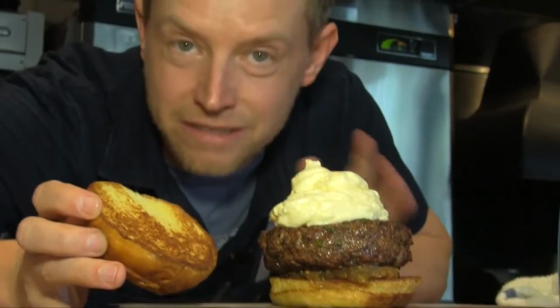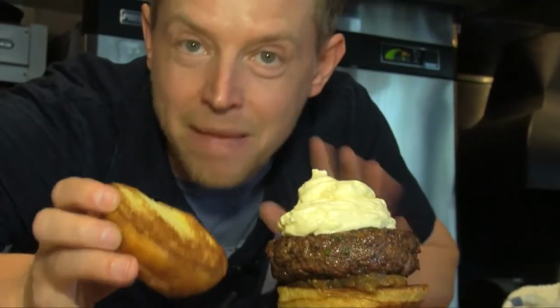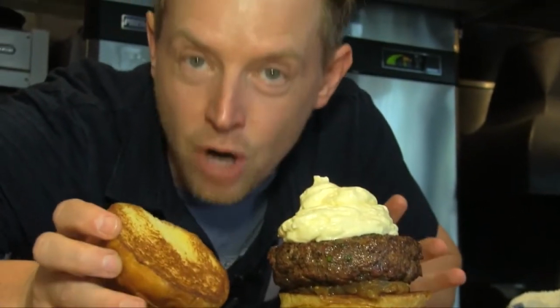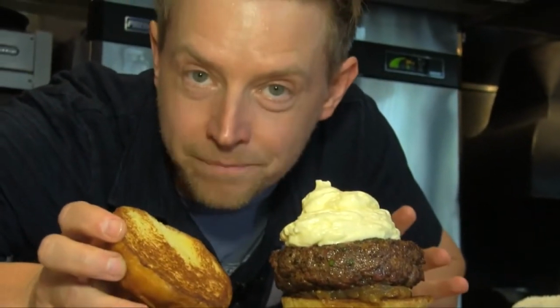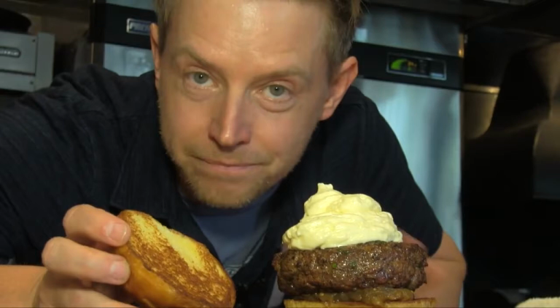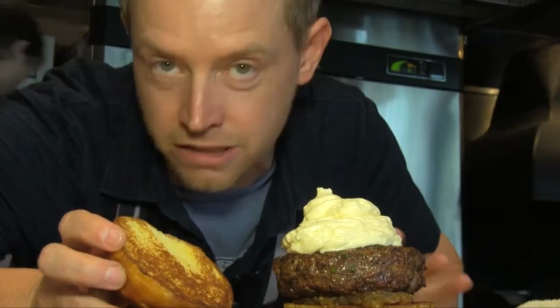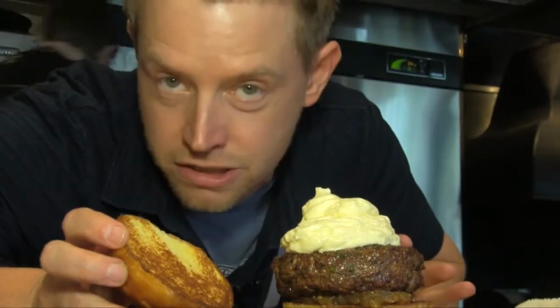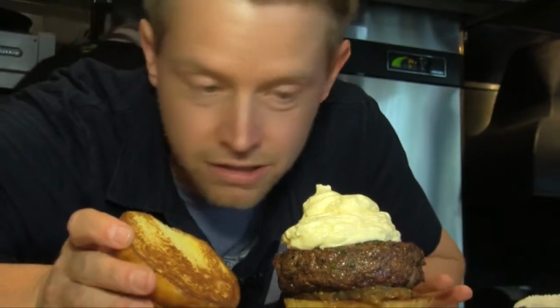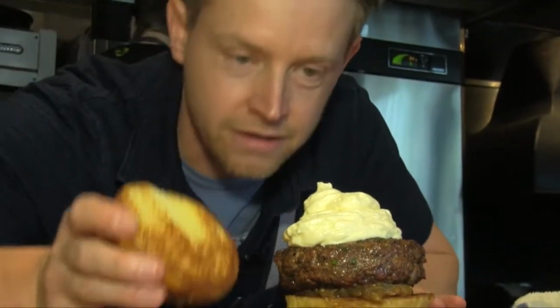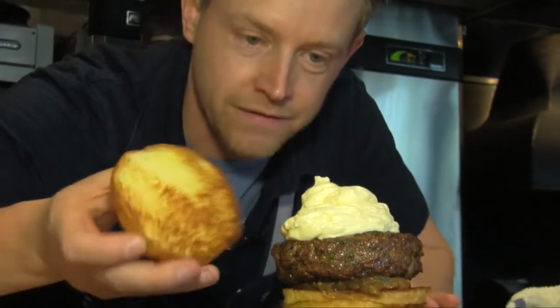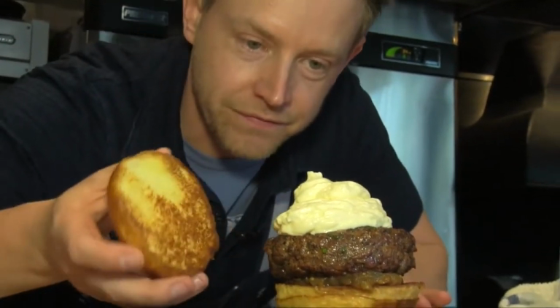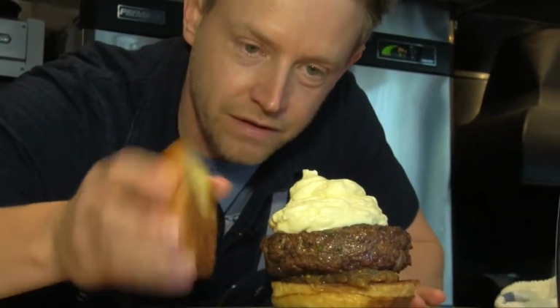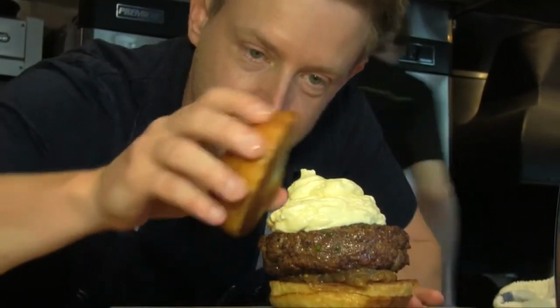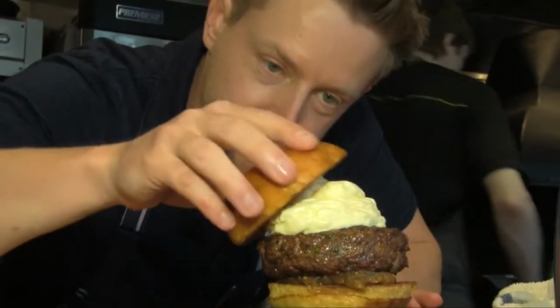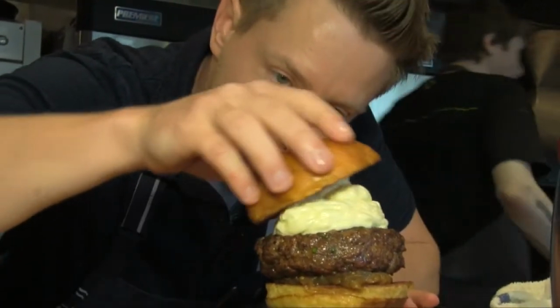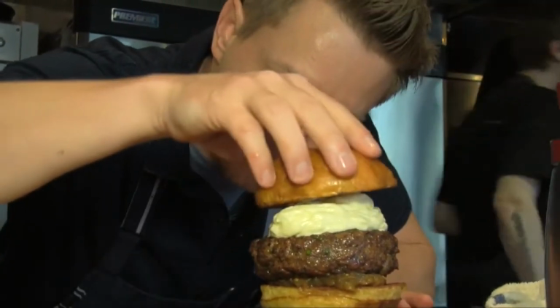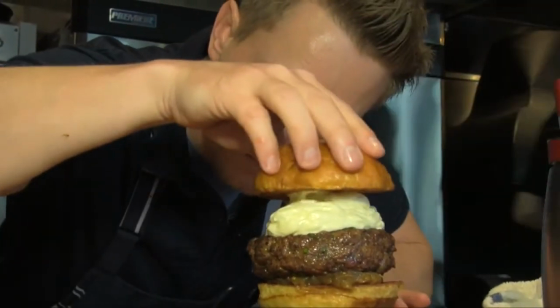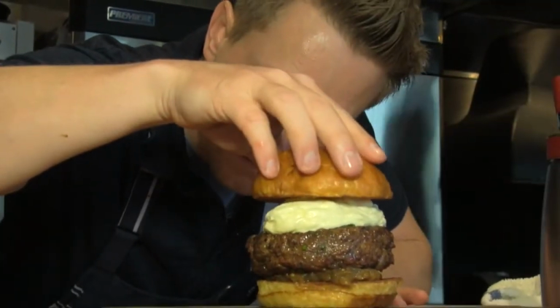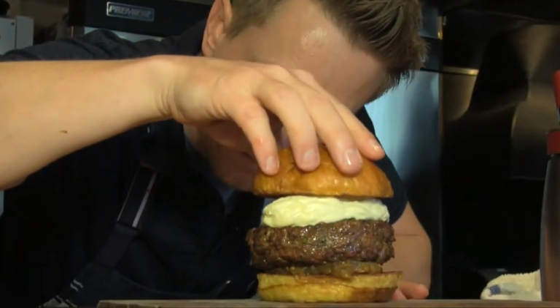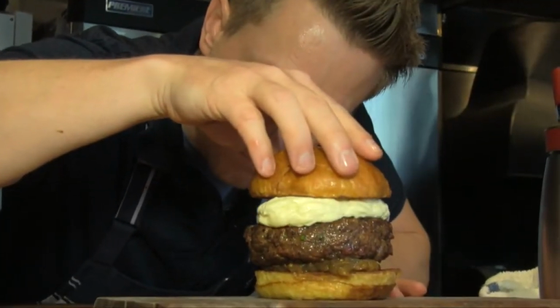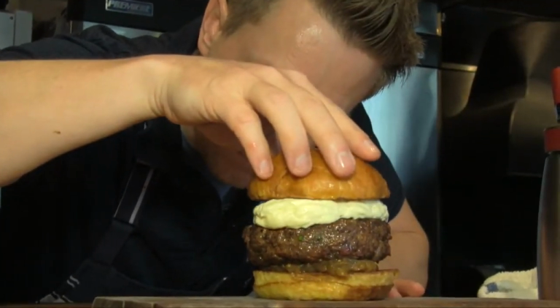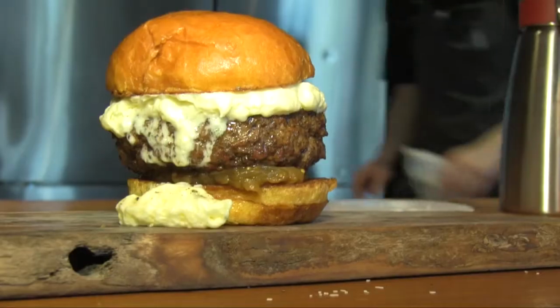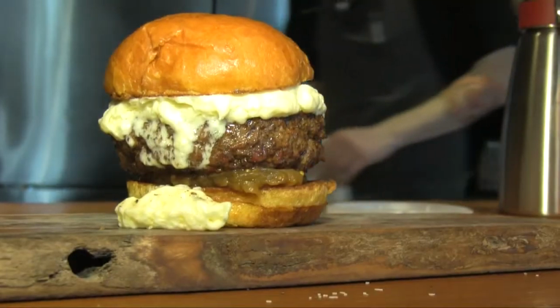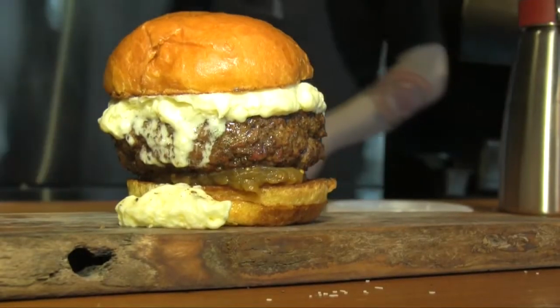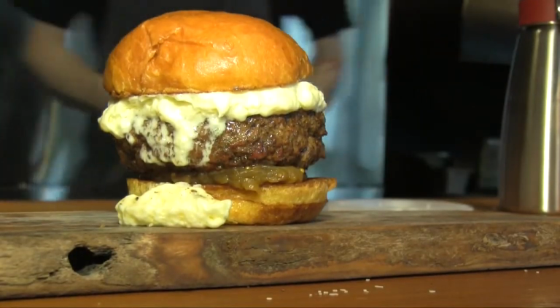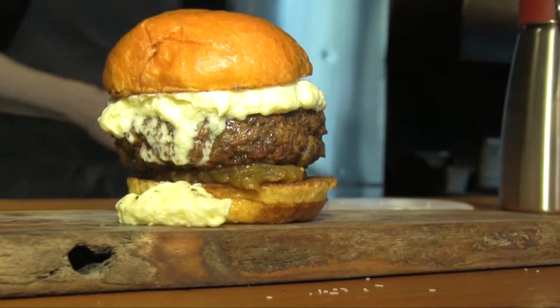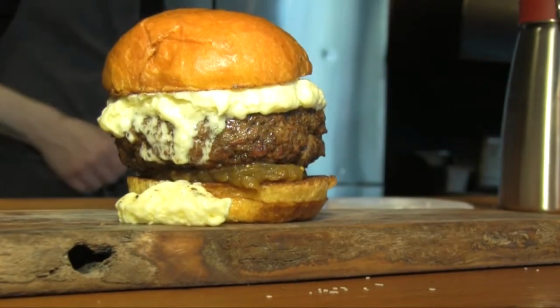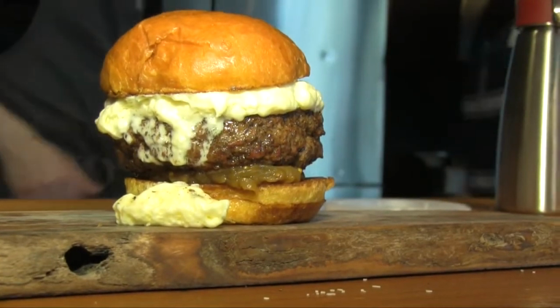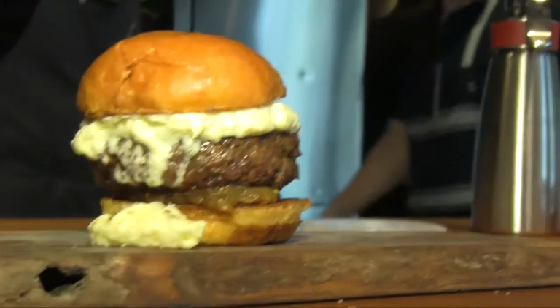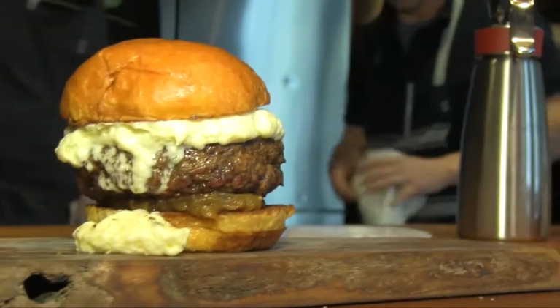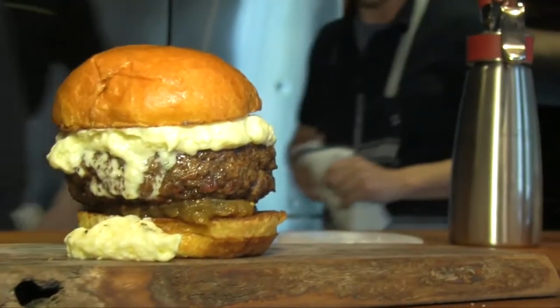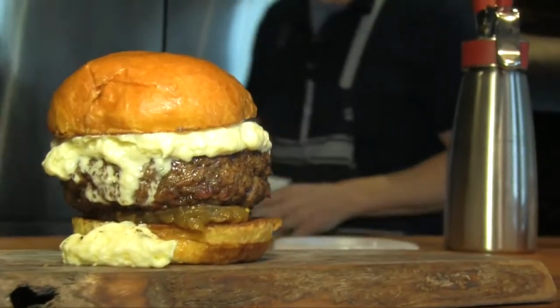It's a messy burger — that's delicious. Lots of napkins. There we go. Lots of napkins. All right, so that's our burger.